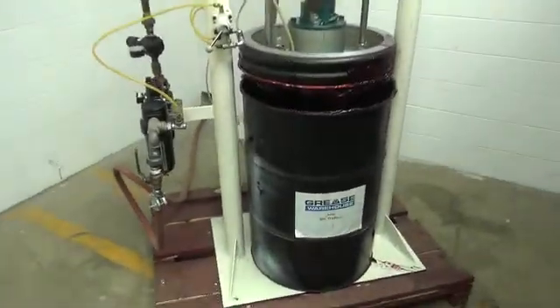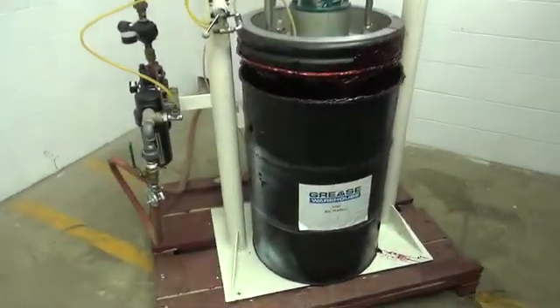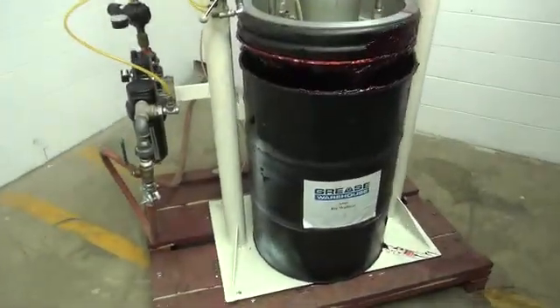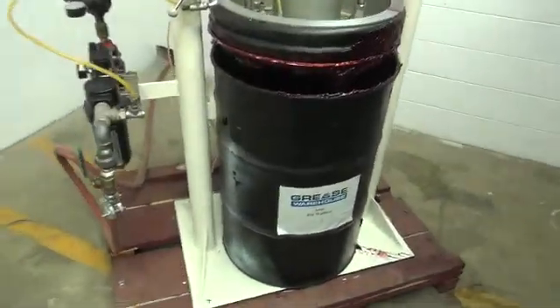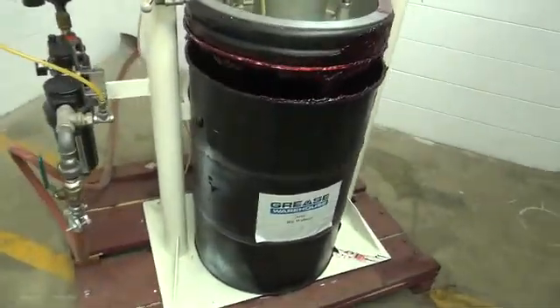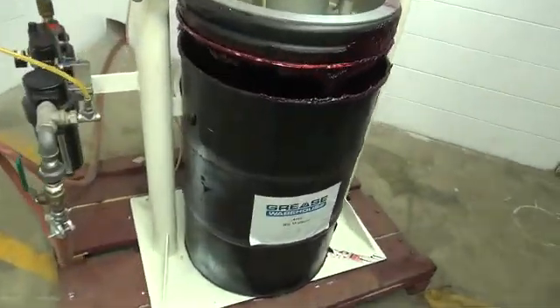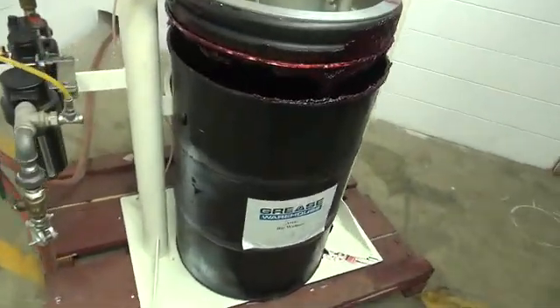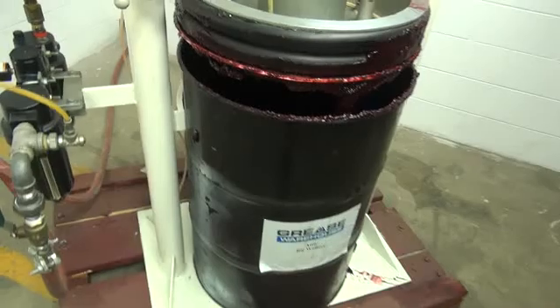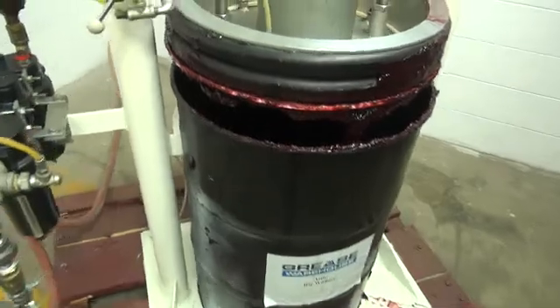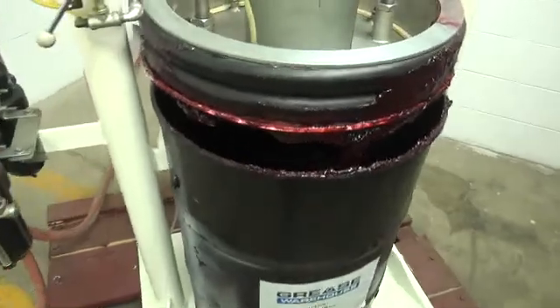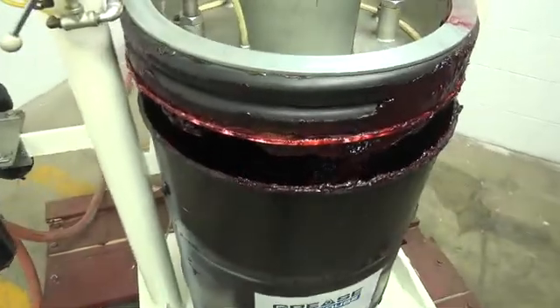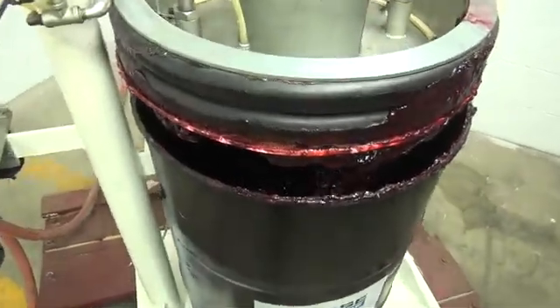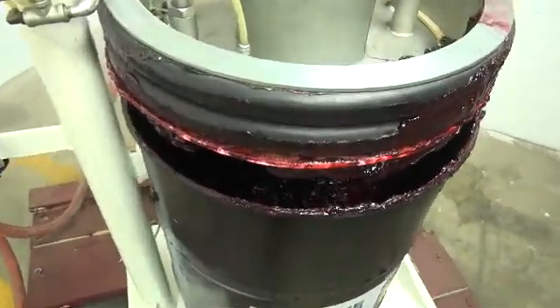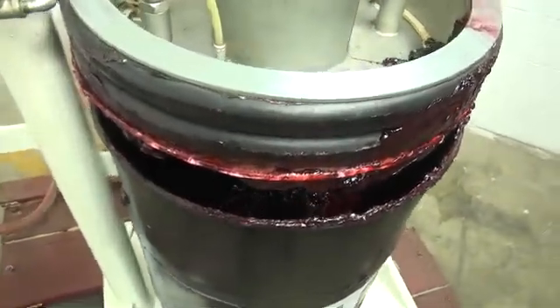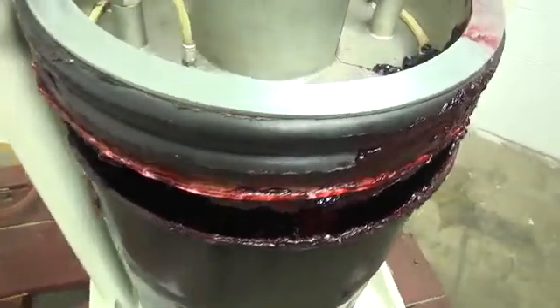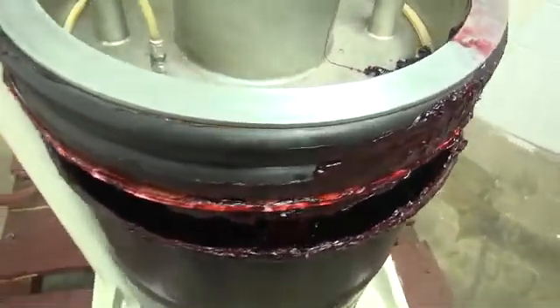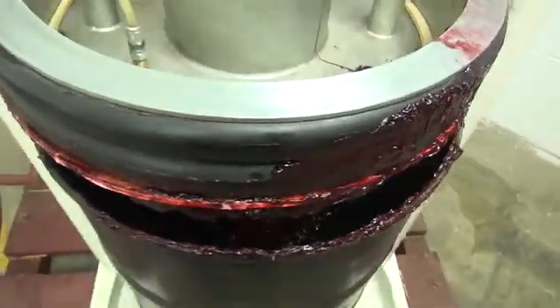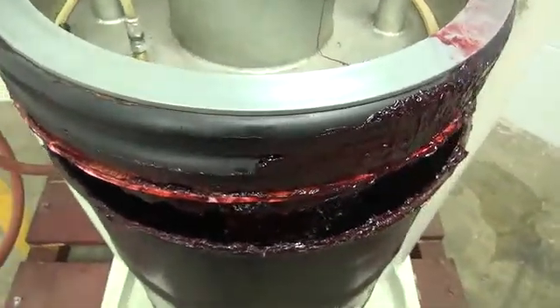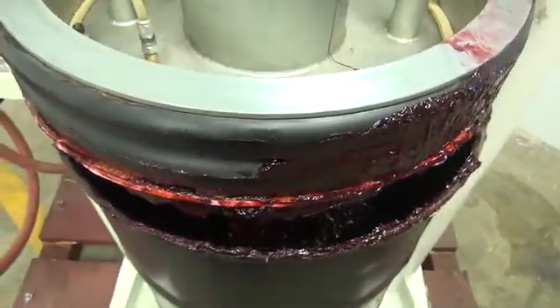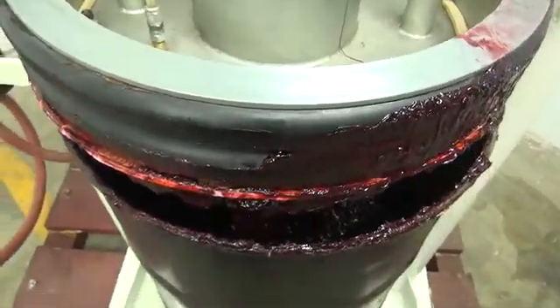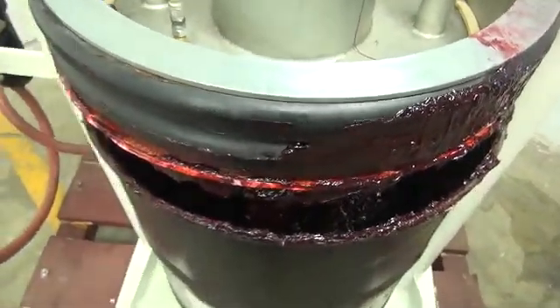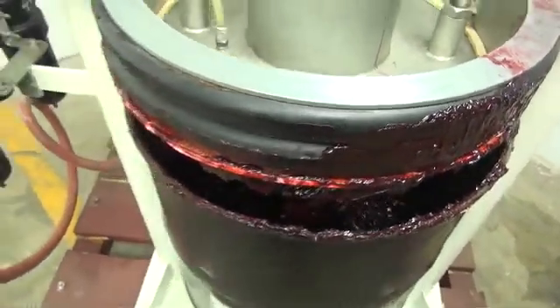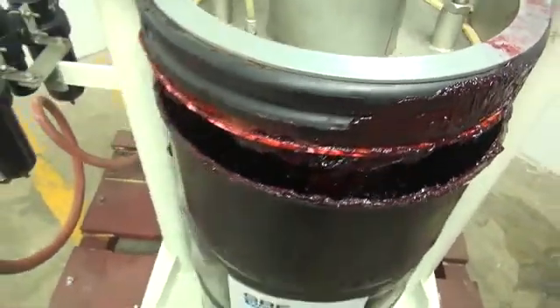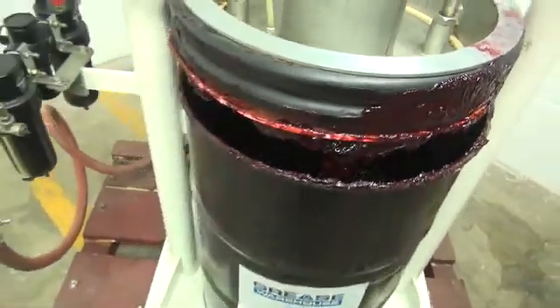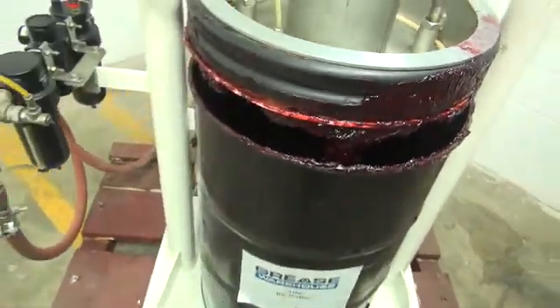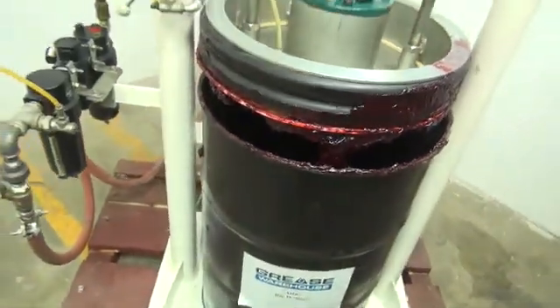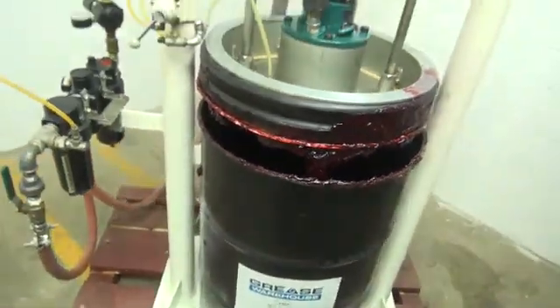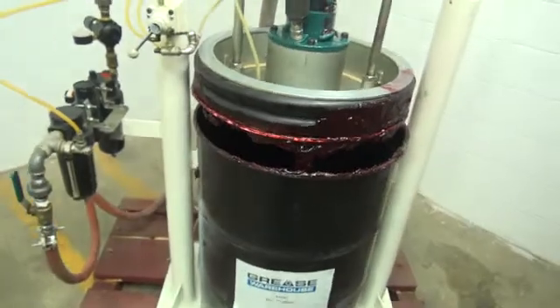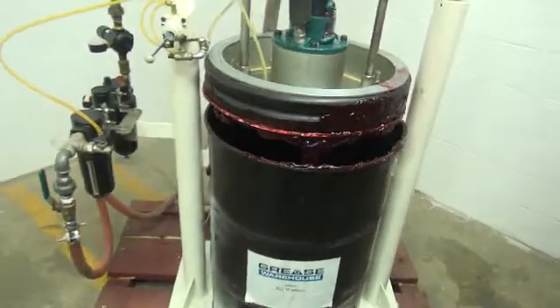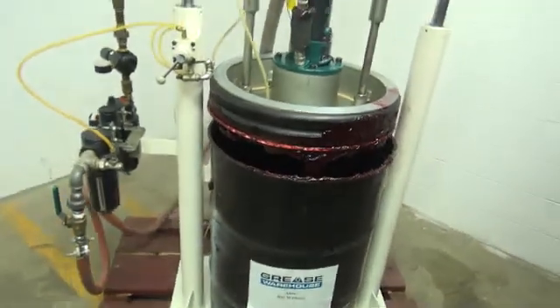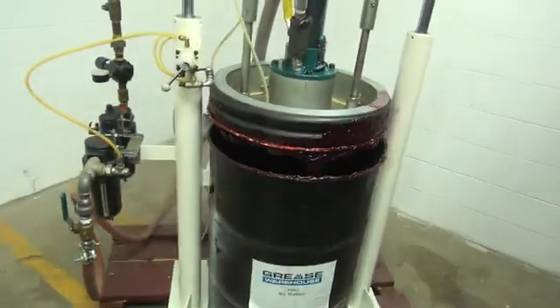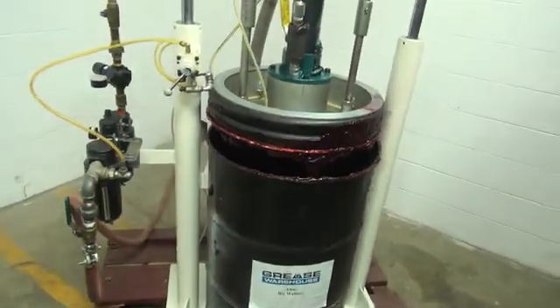Here we have our sample barrel. The product we're going to be pumping is Grease.